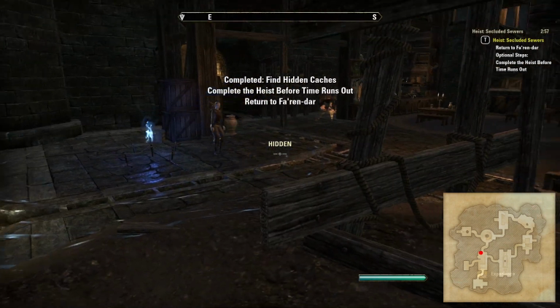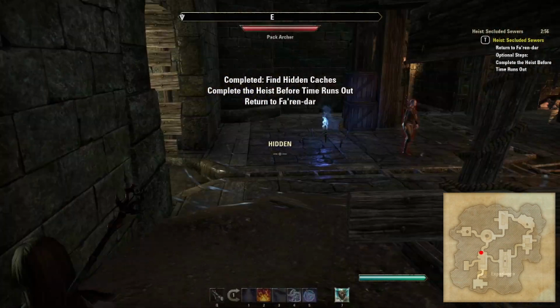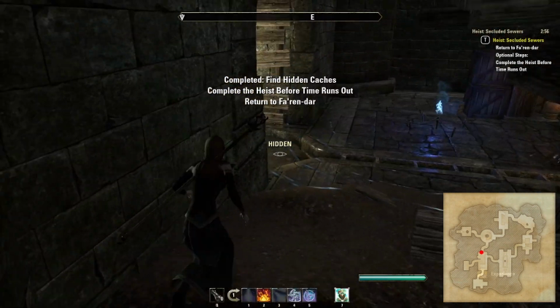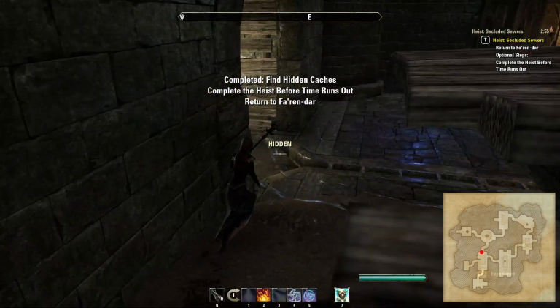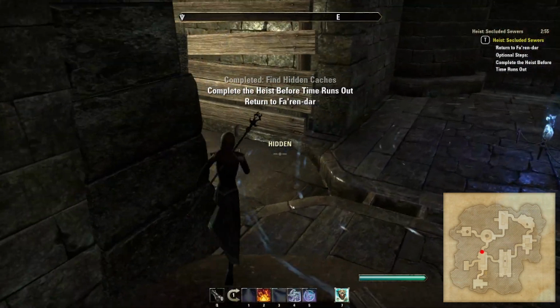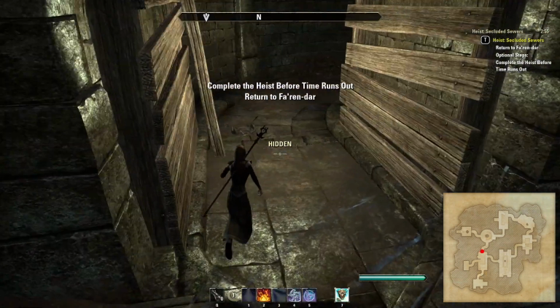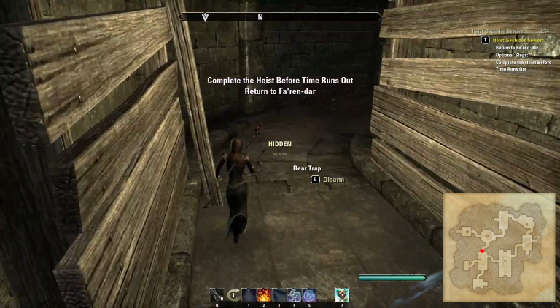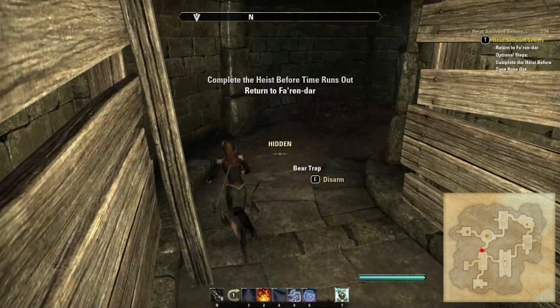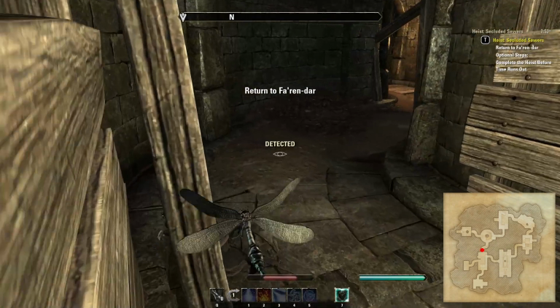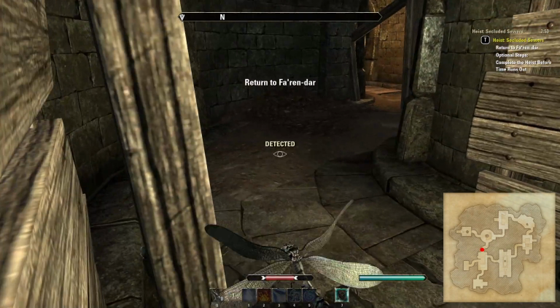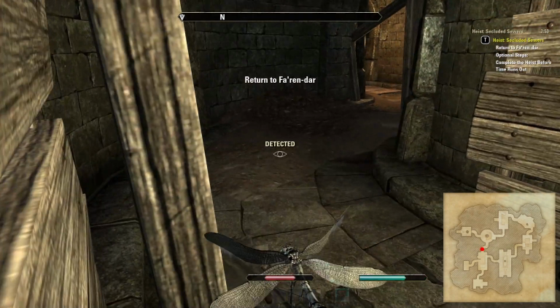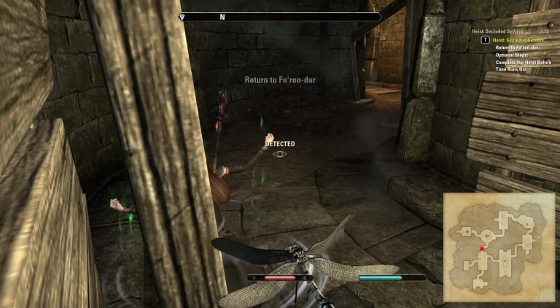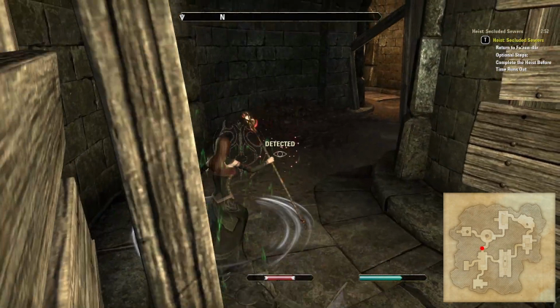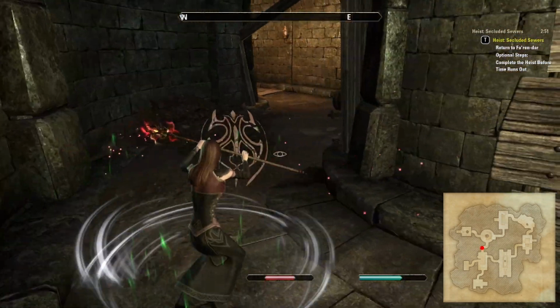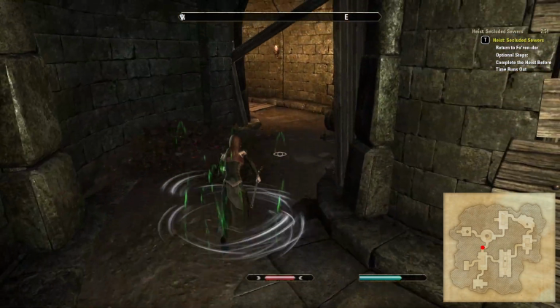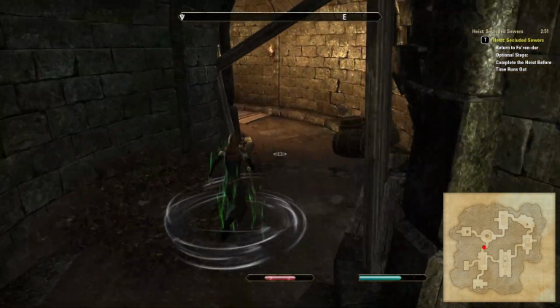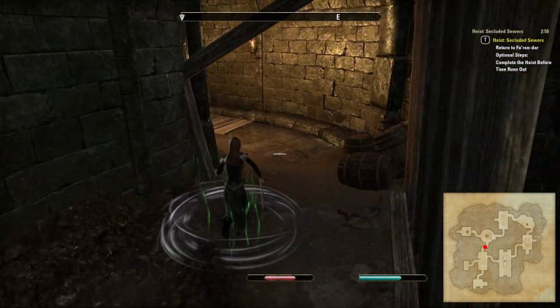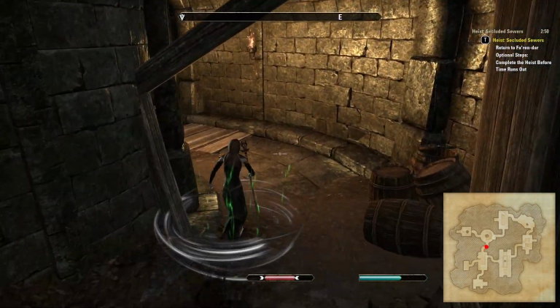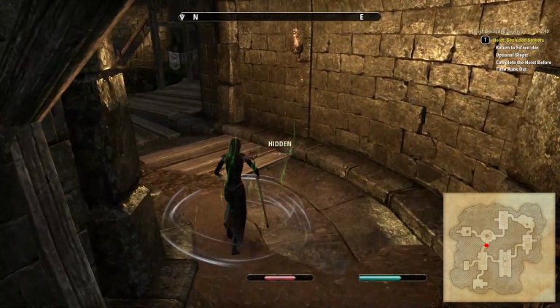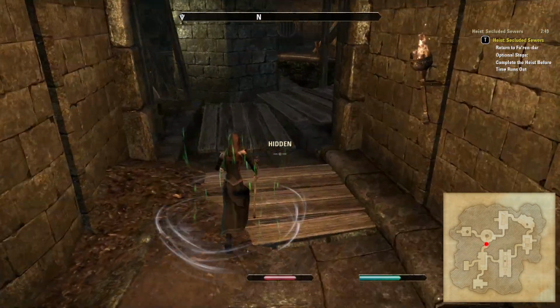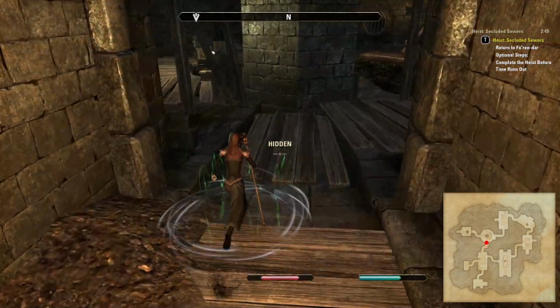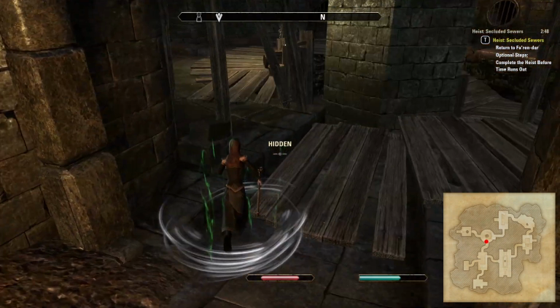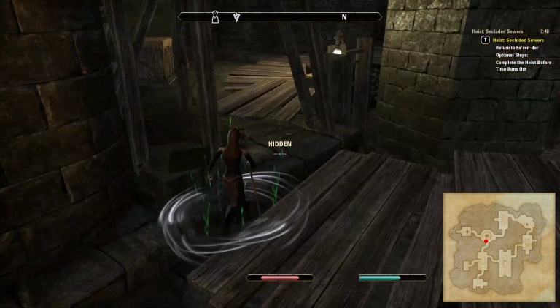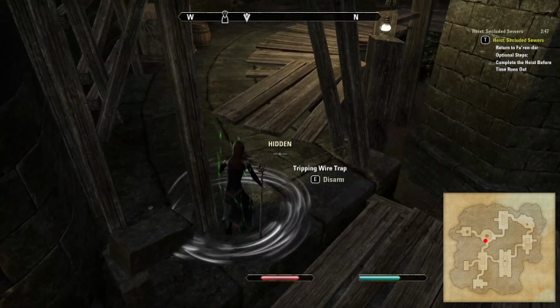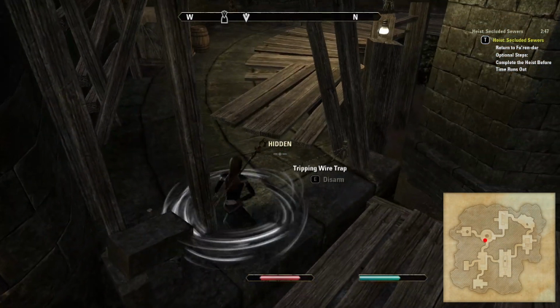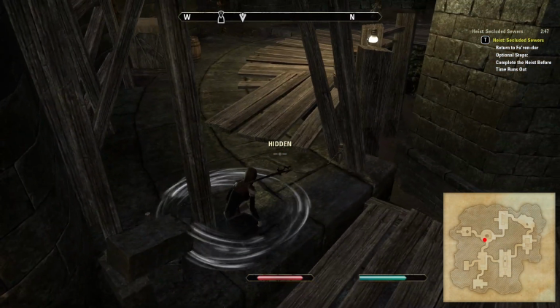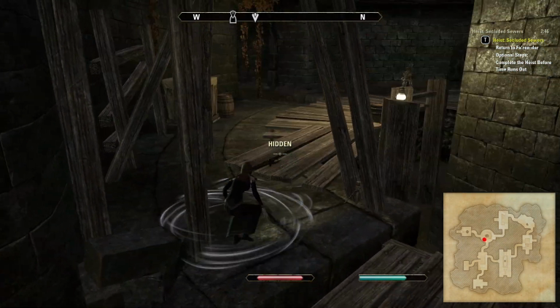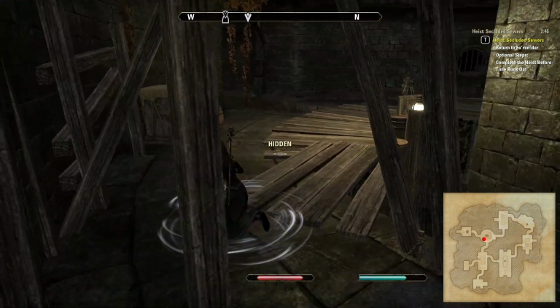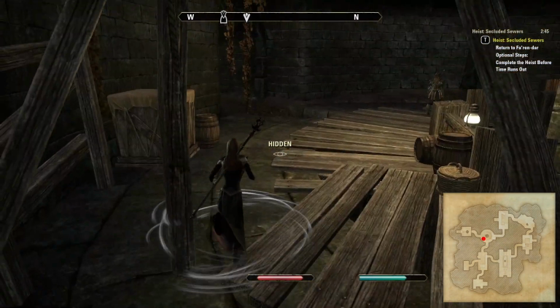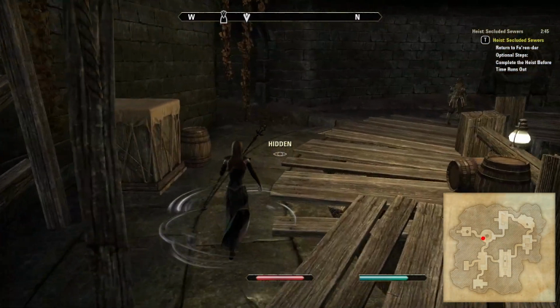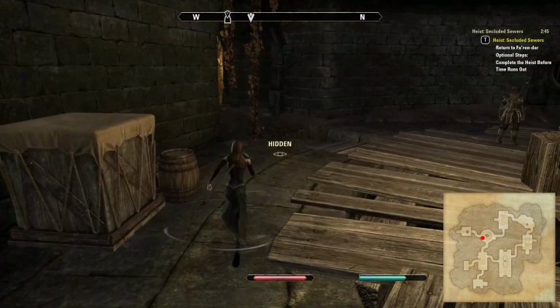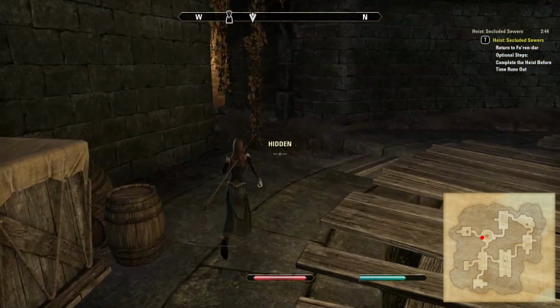Once done, head up the corridor leading north to take you back to the first room, being careful of a couple more traps and the possibility of a boss spawn. Then exit west to get back to Farandar to complete the quest.